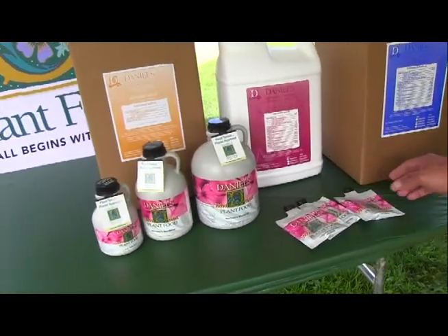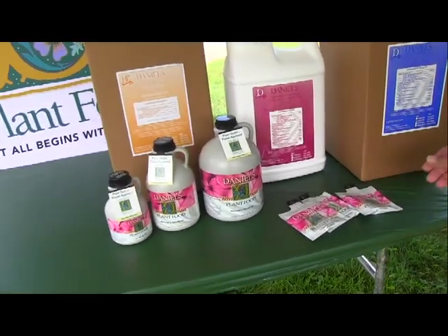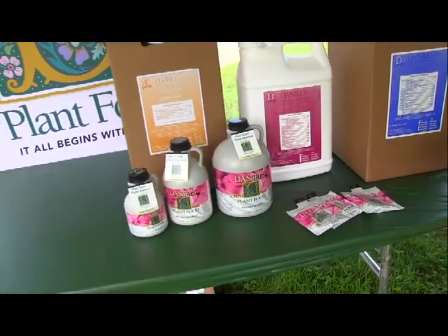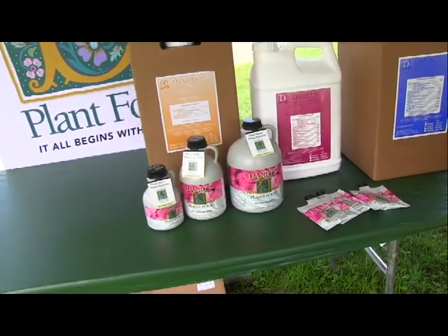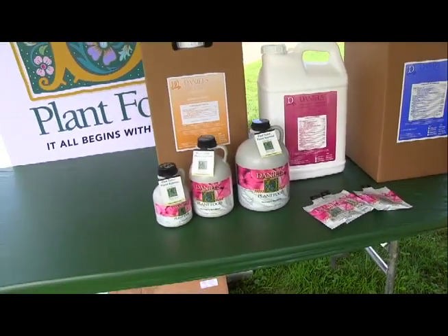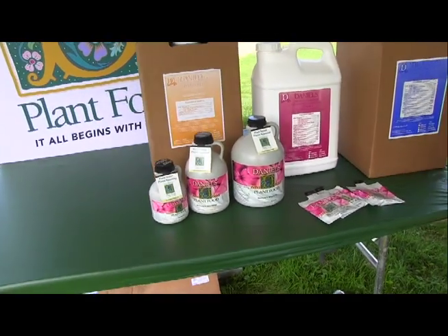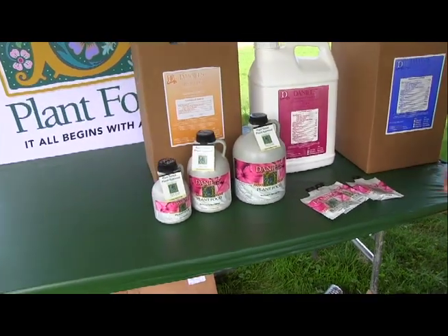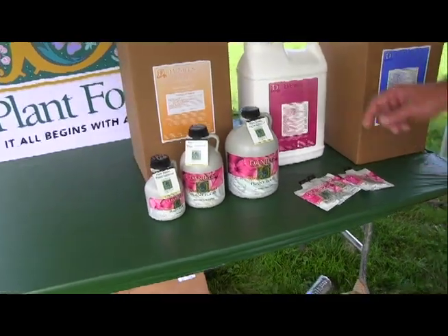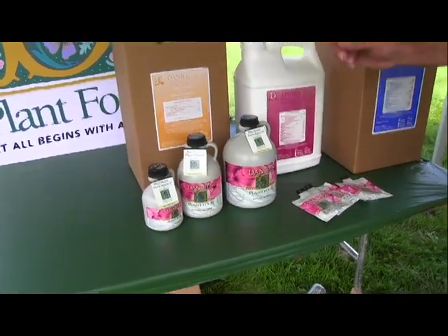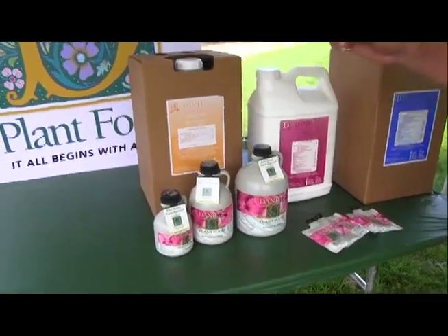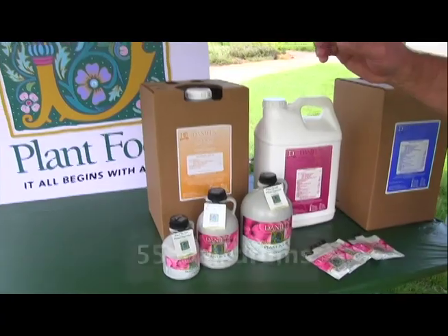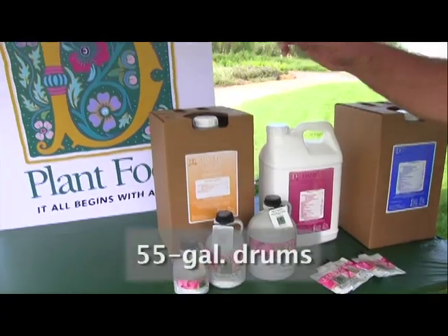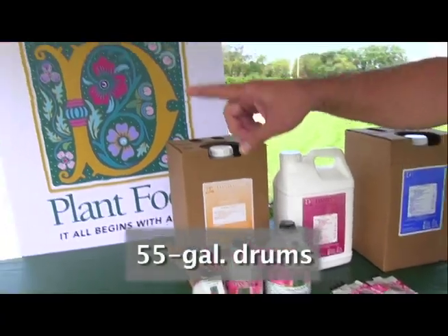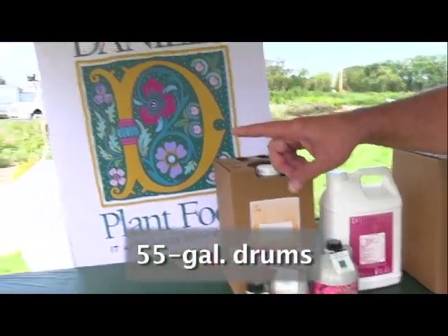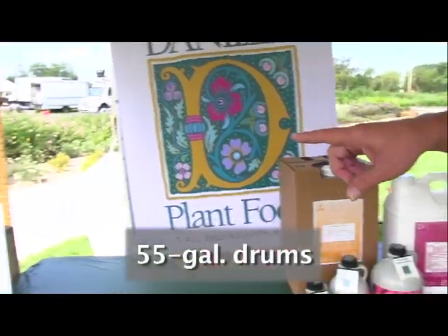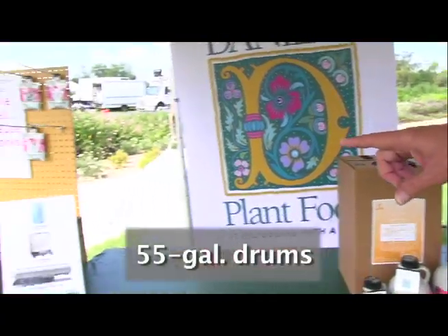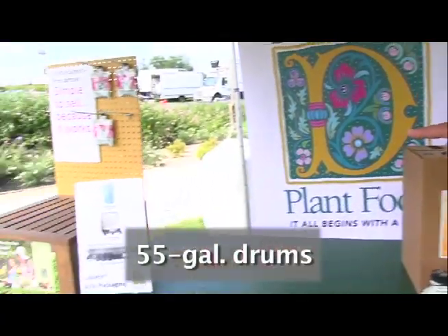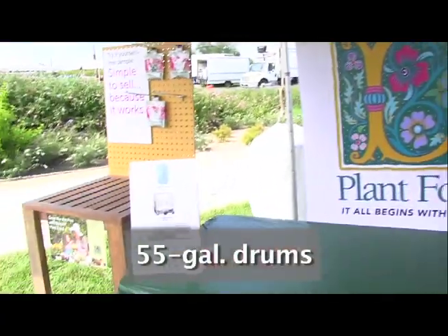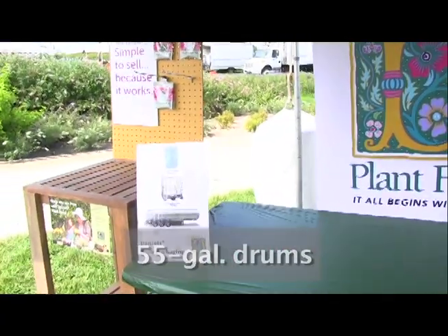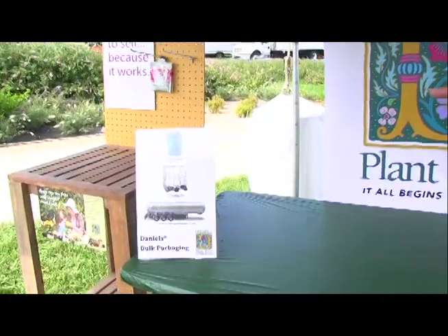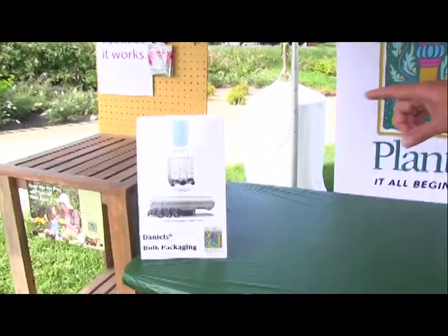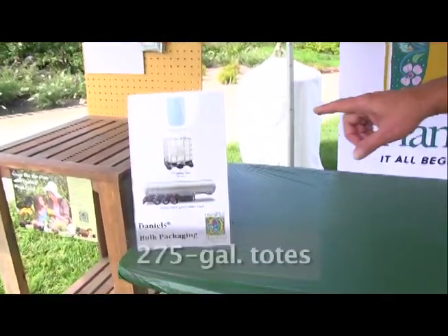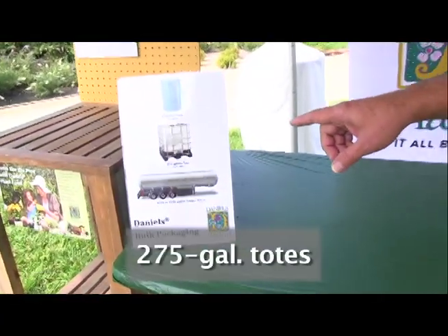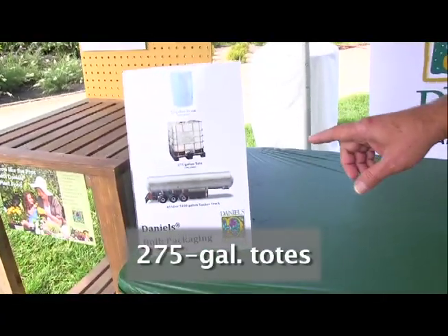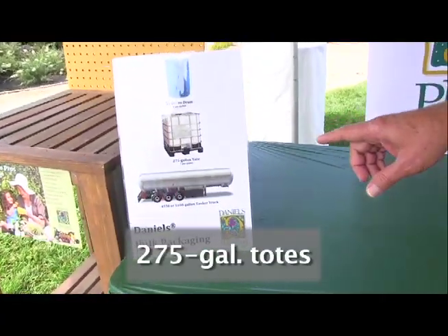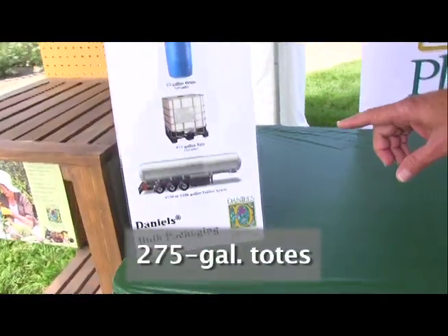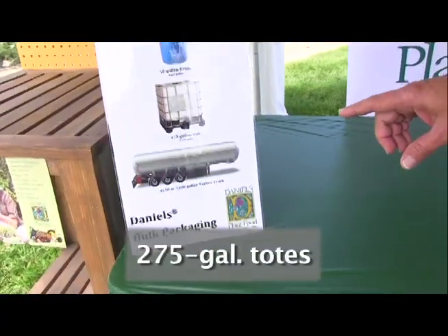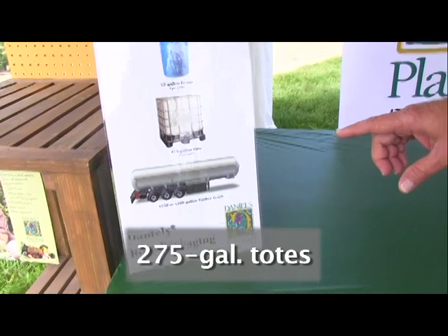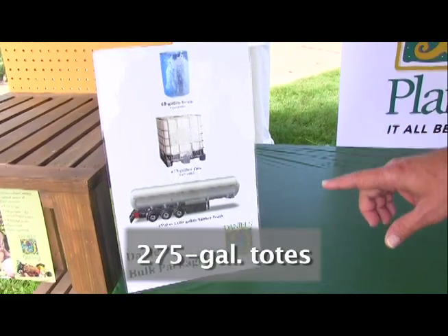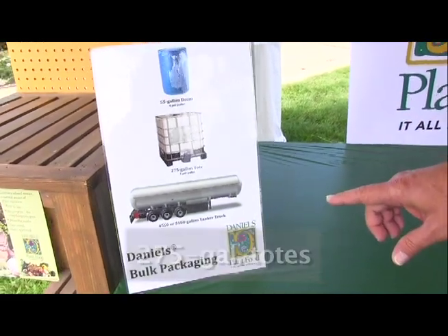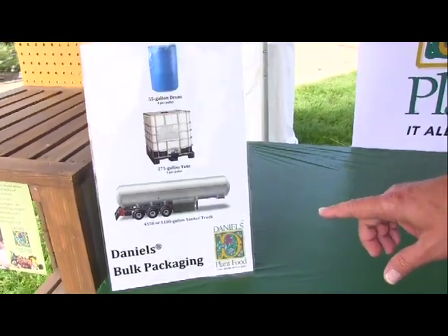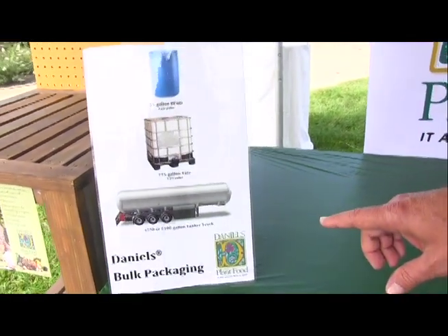Daniel's is available commercially in 55-gallon drums, 275-gallon totes, as well as tankers.